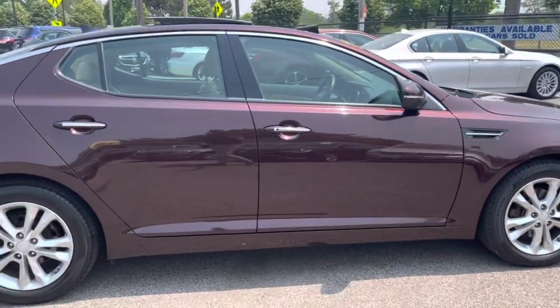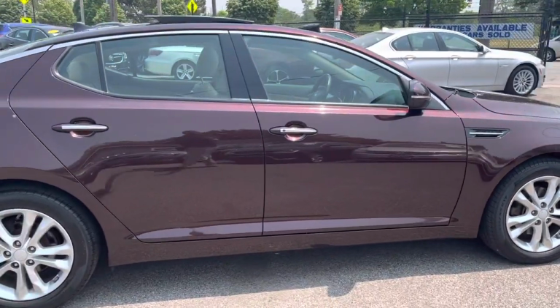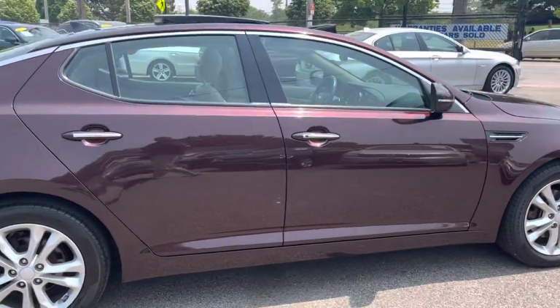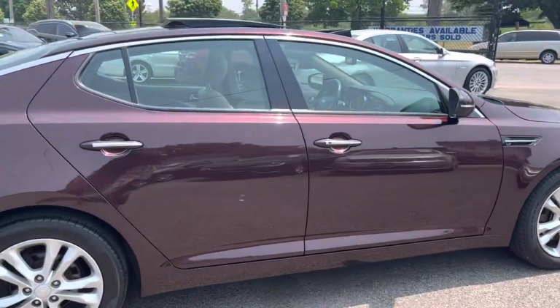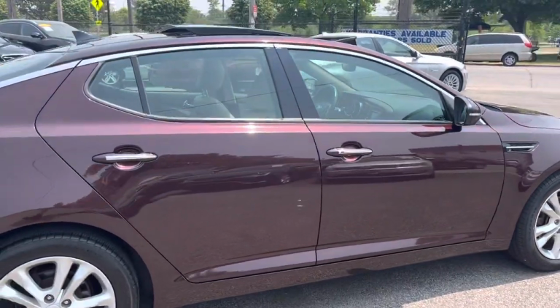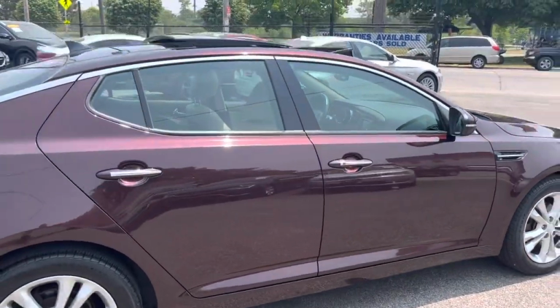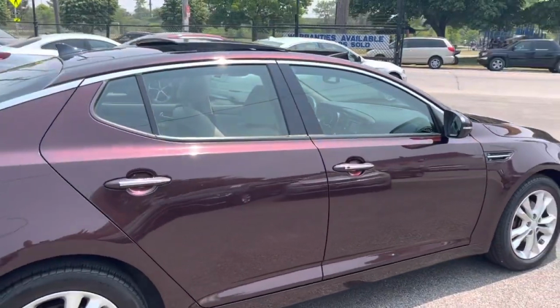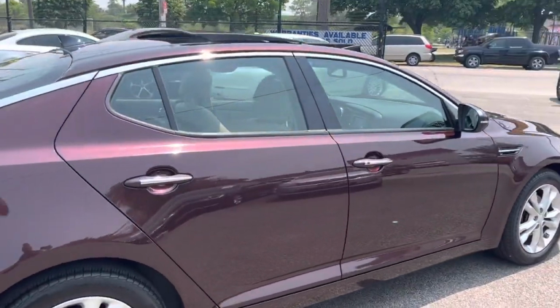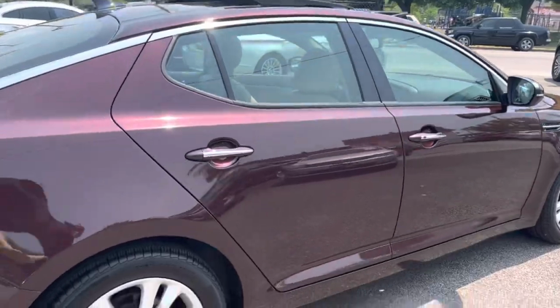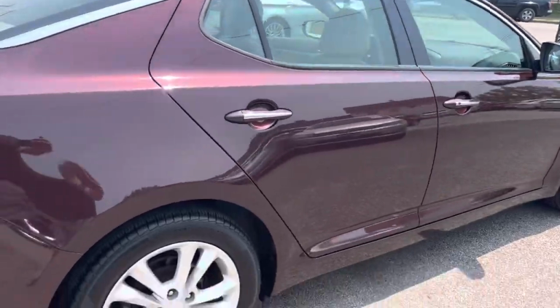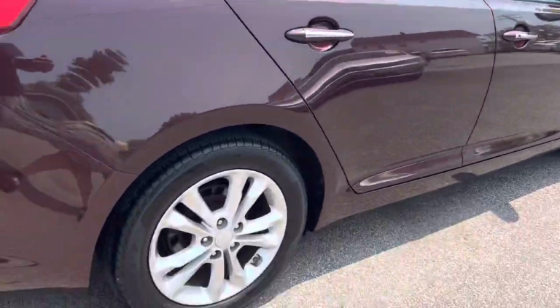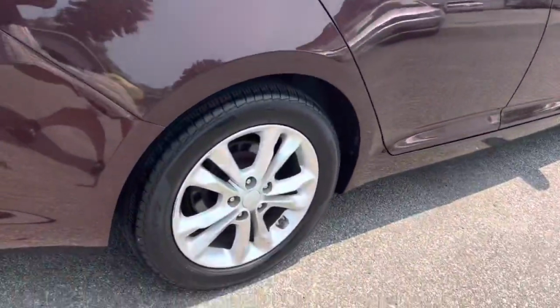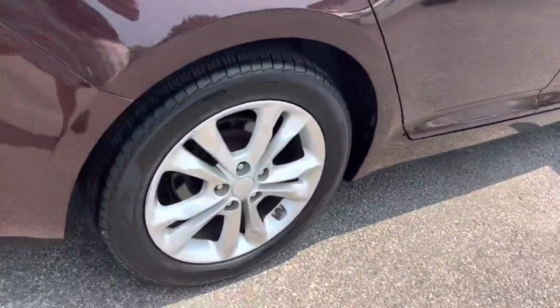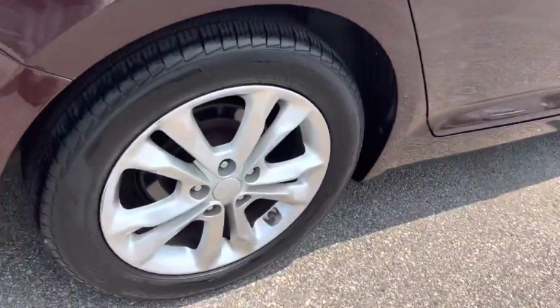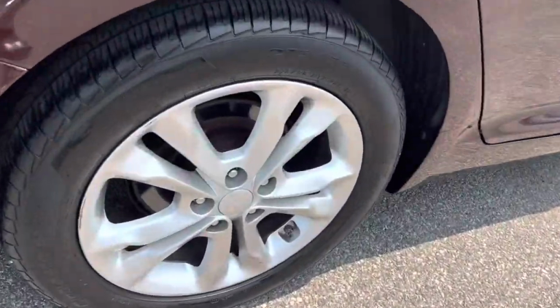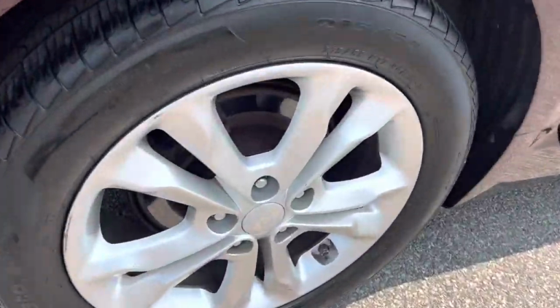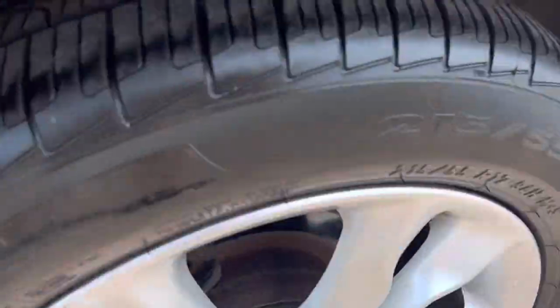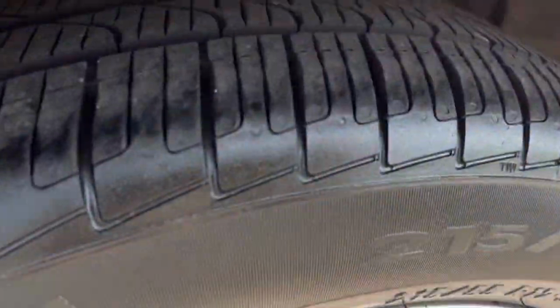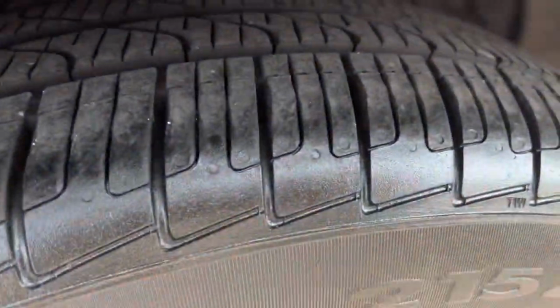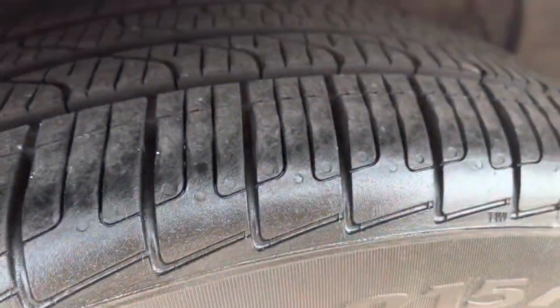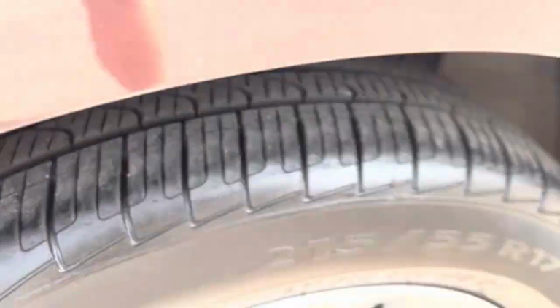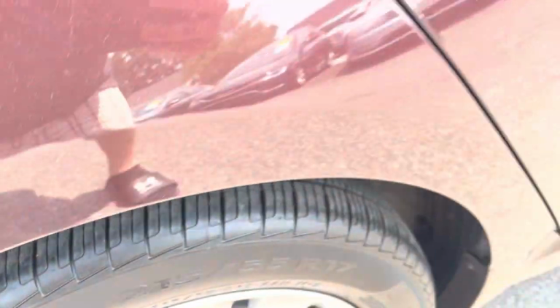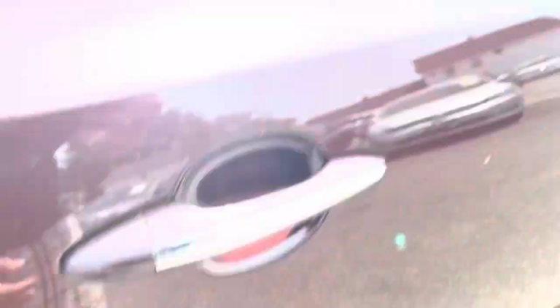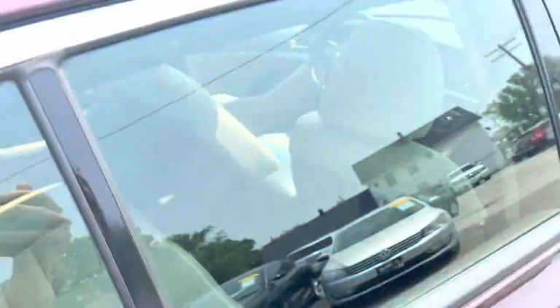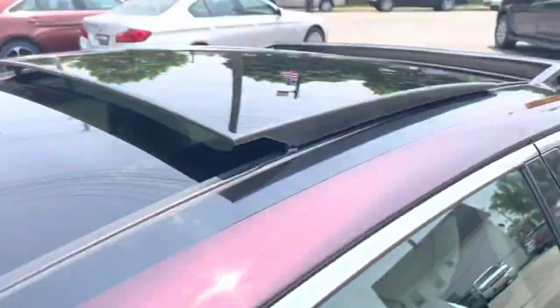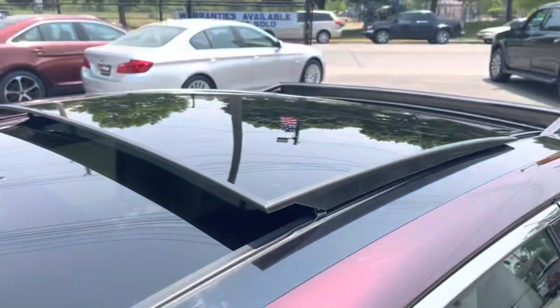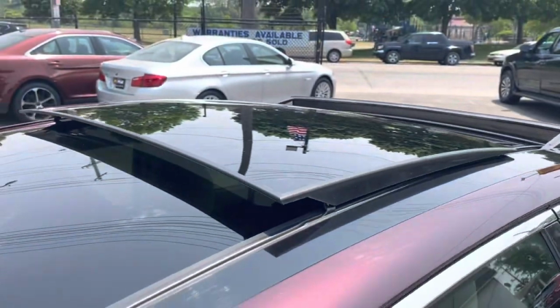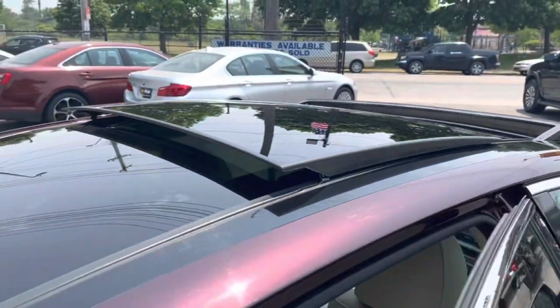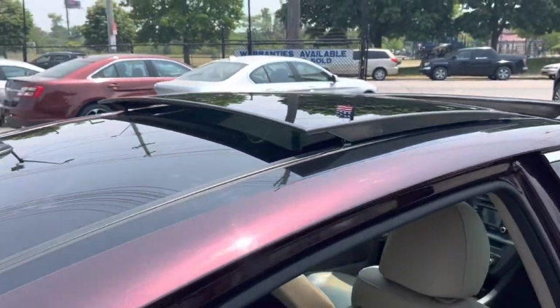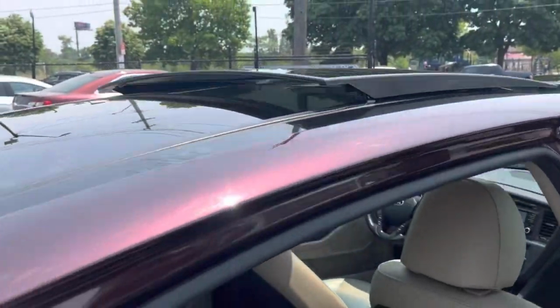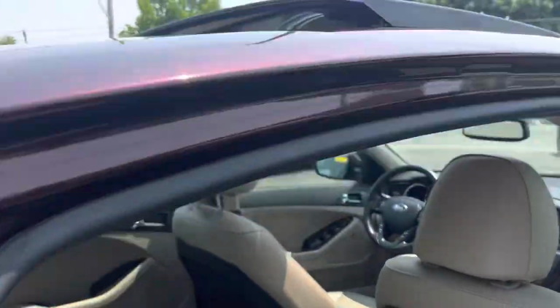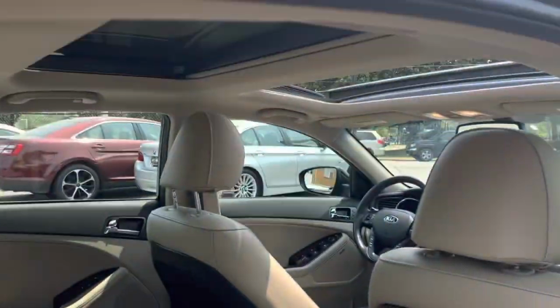The maroon metallic paint looks great. The alloy wheels have no marks on them, and the tires have lots of tread life left on them. Check out that two-piece panoramic moonroof.